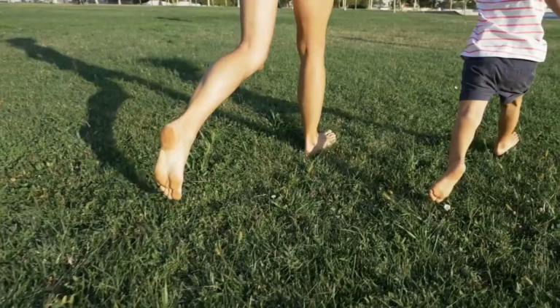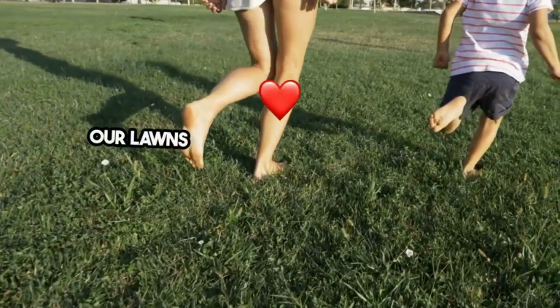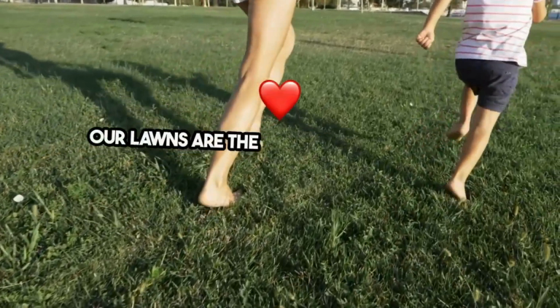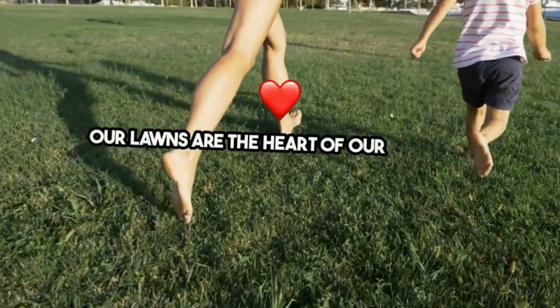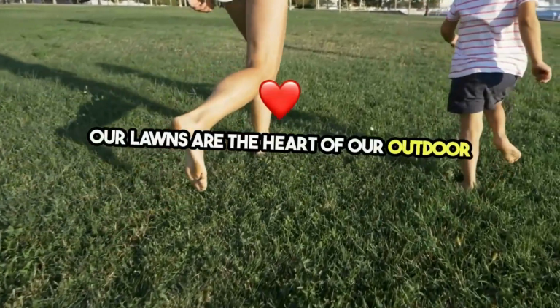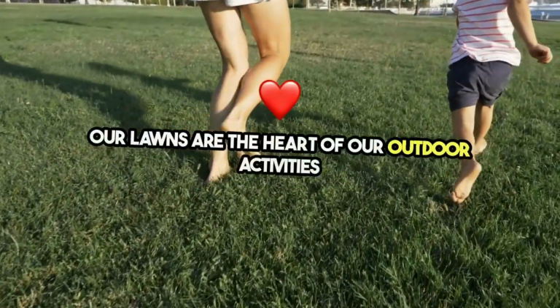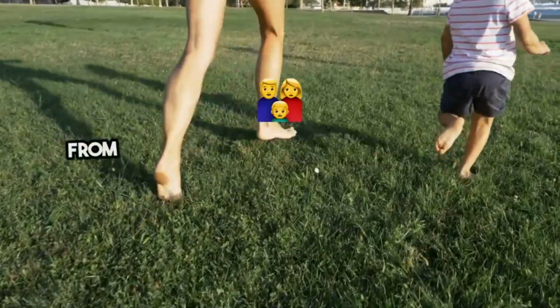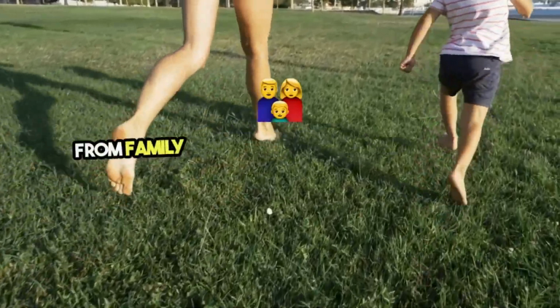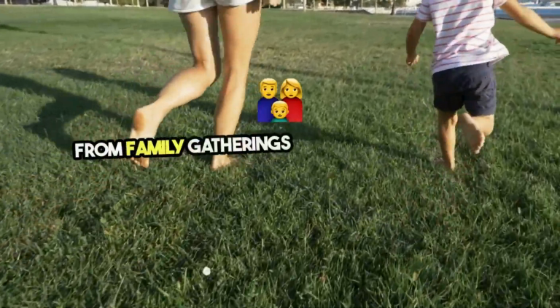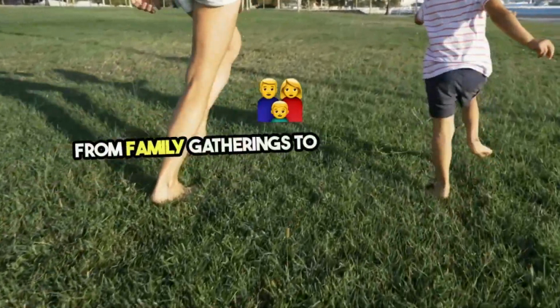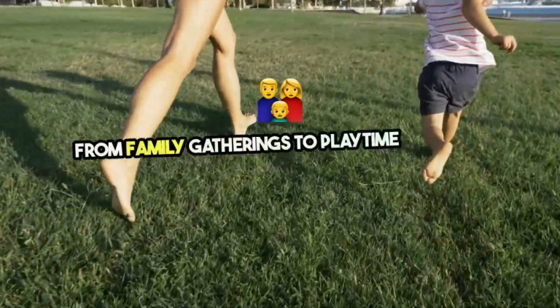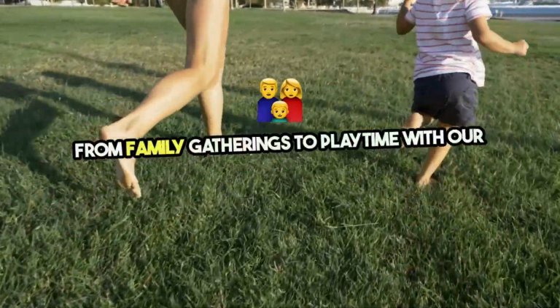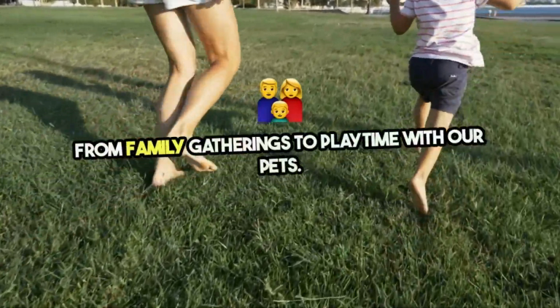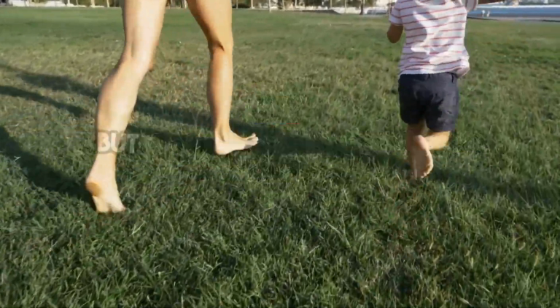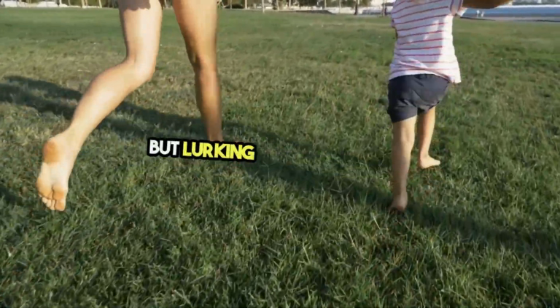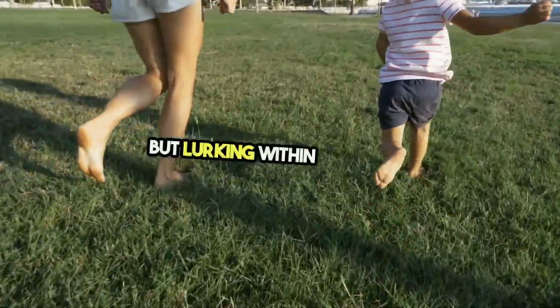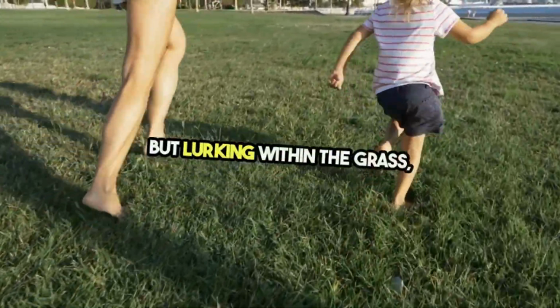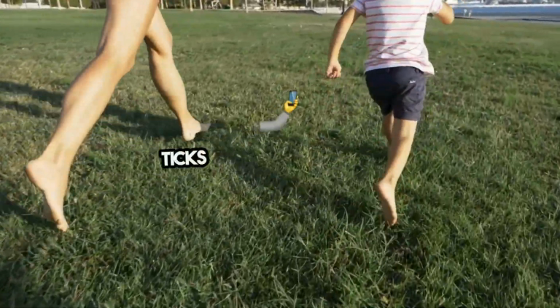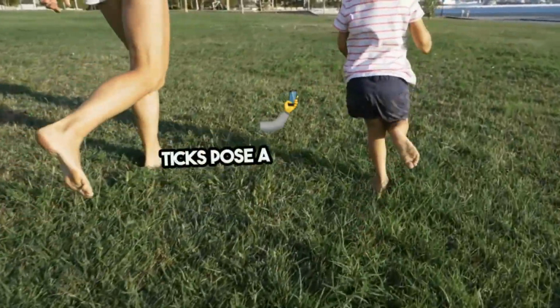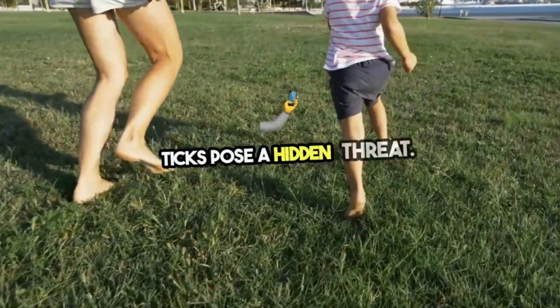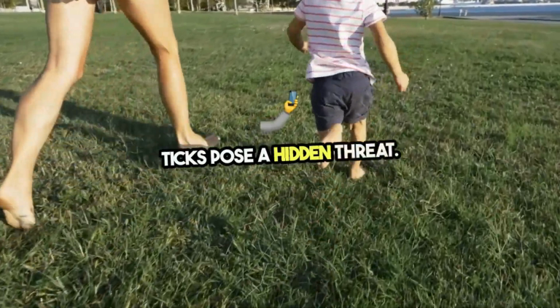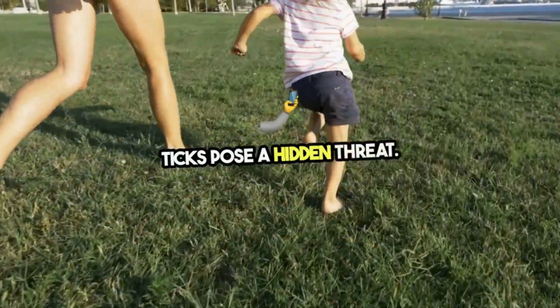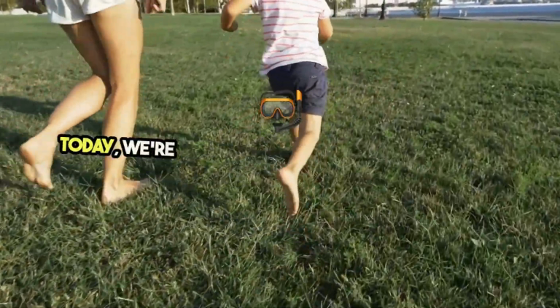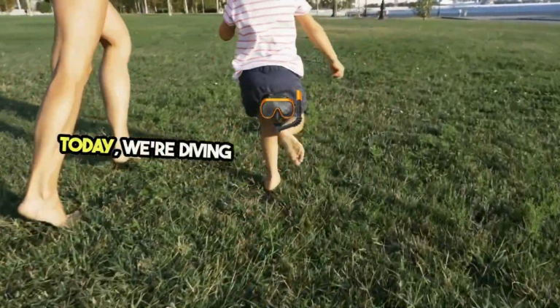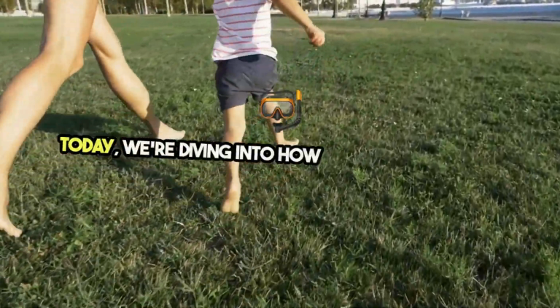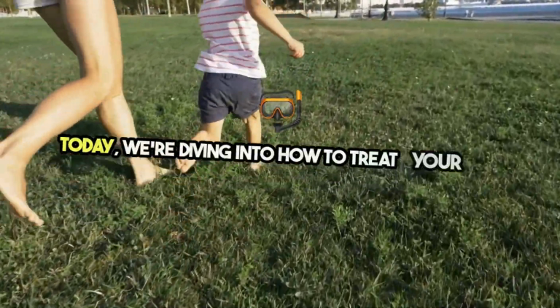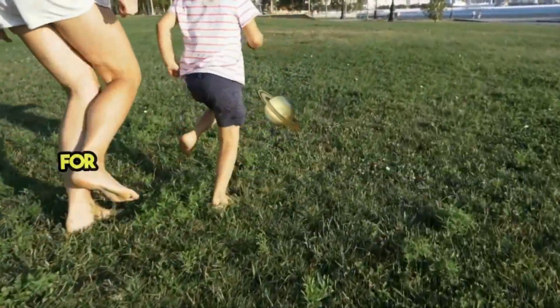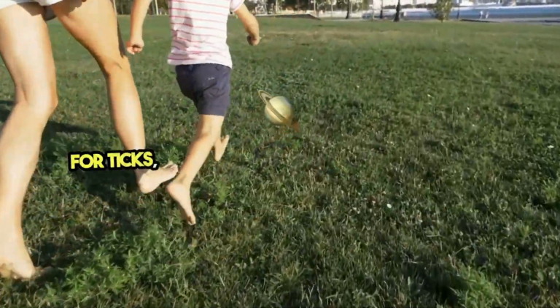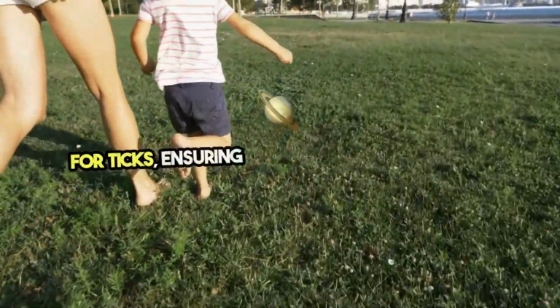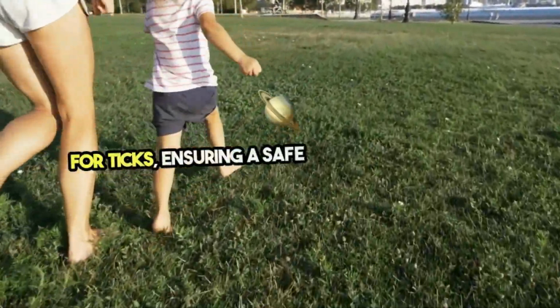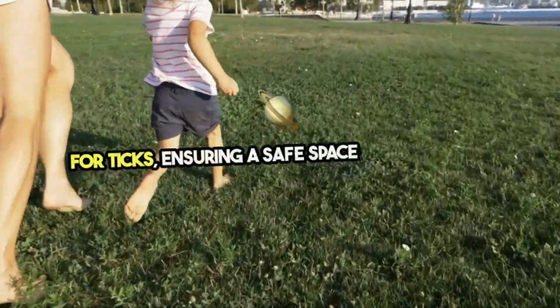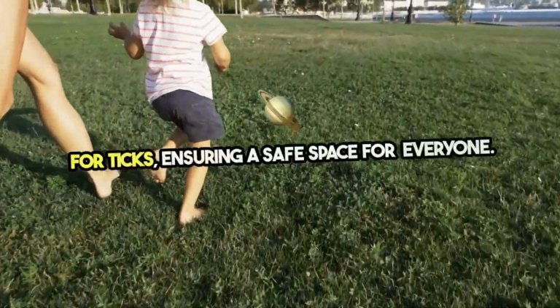Our lawns are the heart of our outdoor activities, from family gatherings to playtime with our pets. But lurking within the grass, ticks pose a hidden threat. Today, we're diving into how to treat your lawn for ticks, ensuring a safe space for everyone.